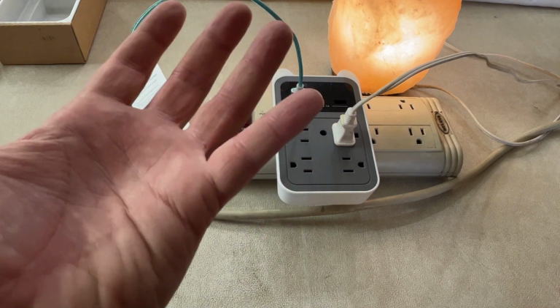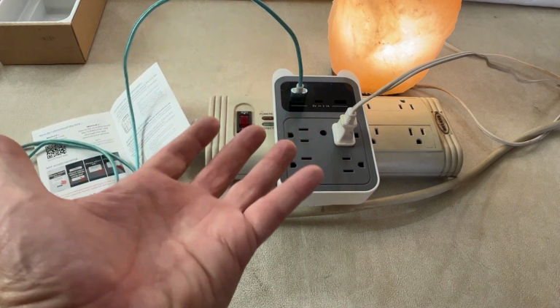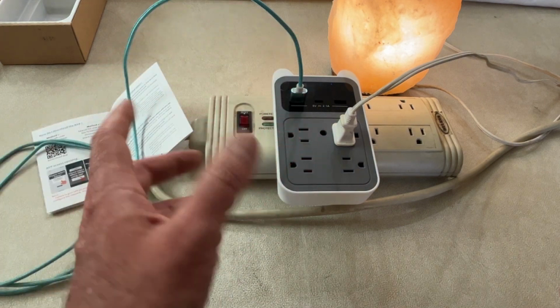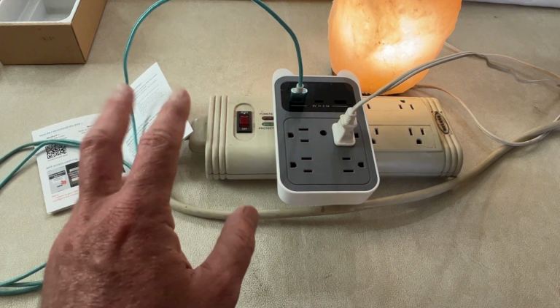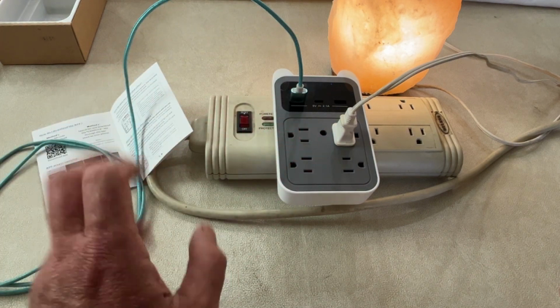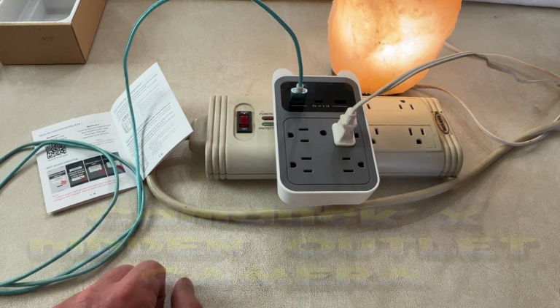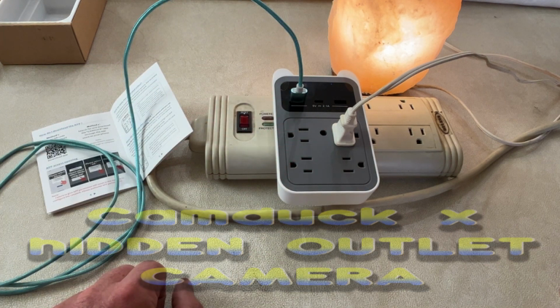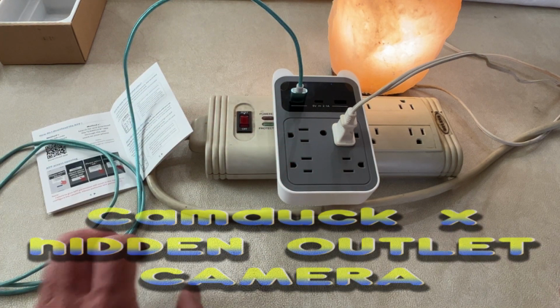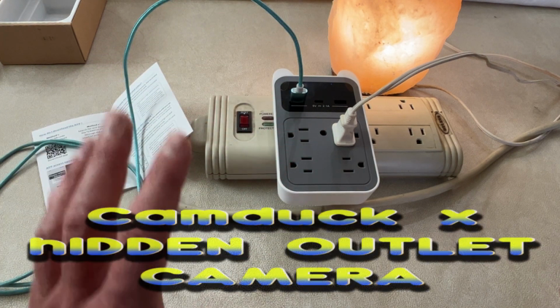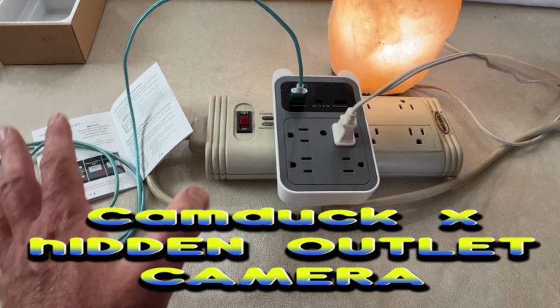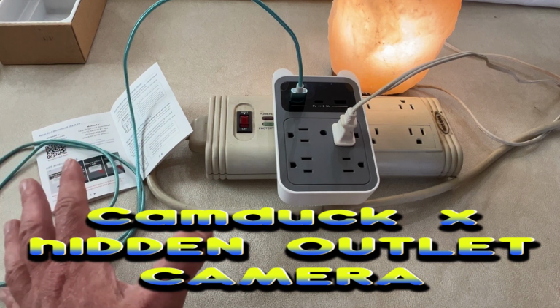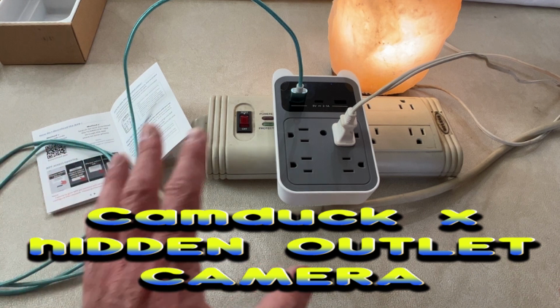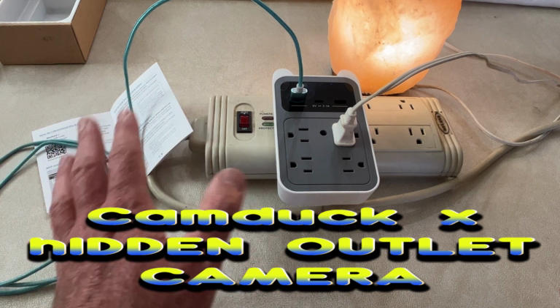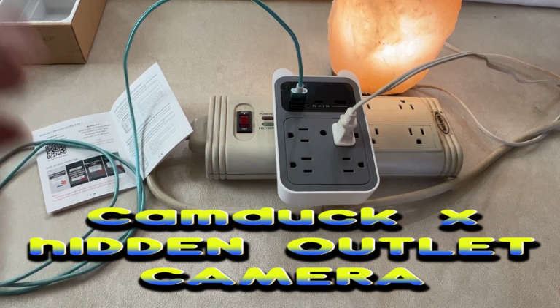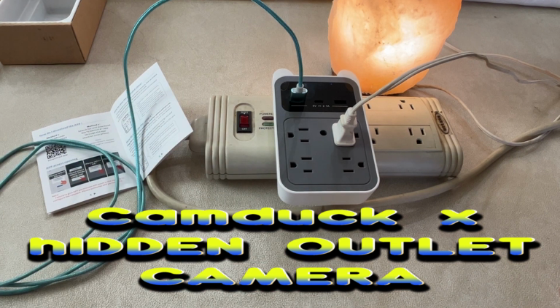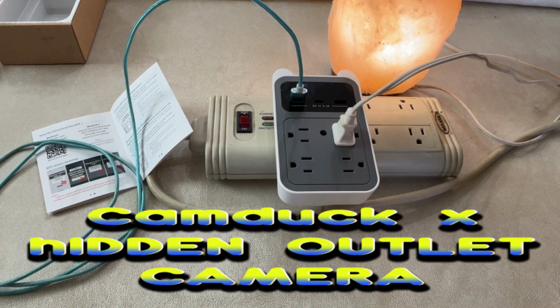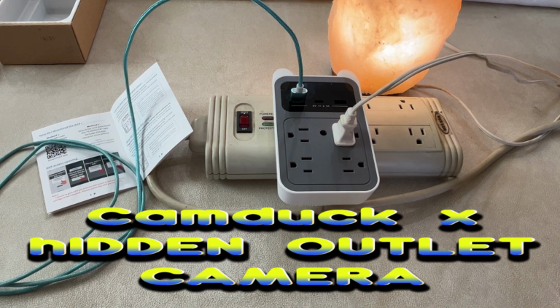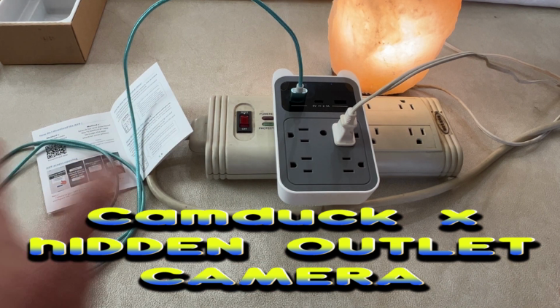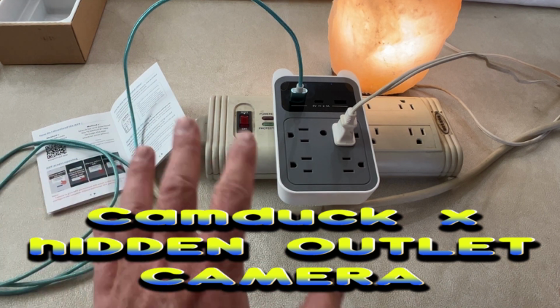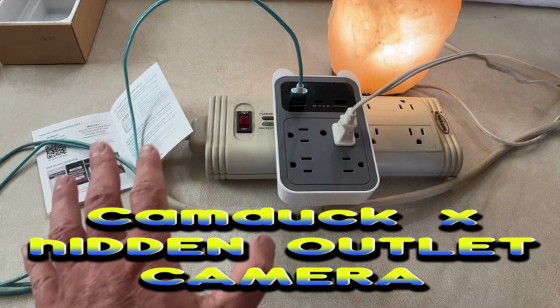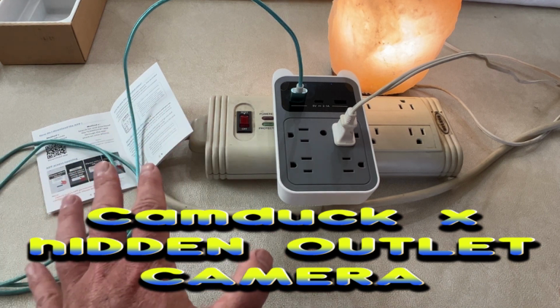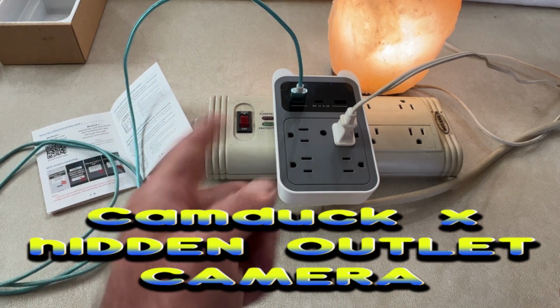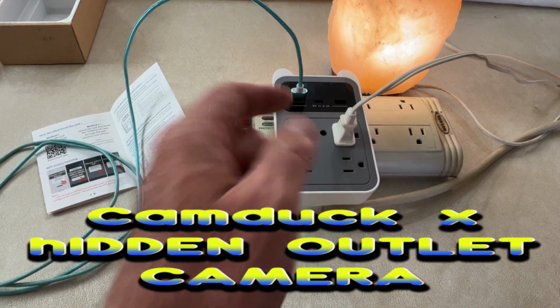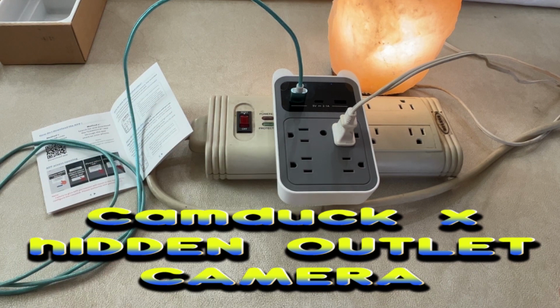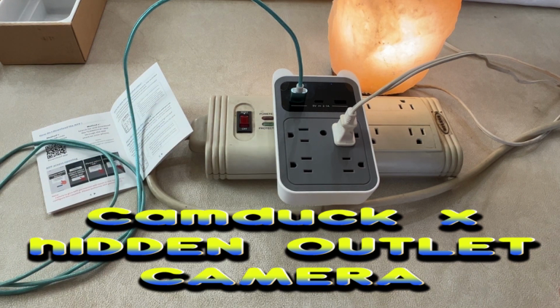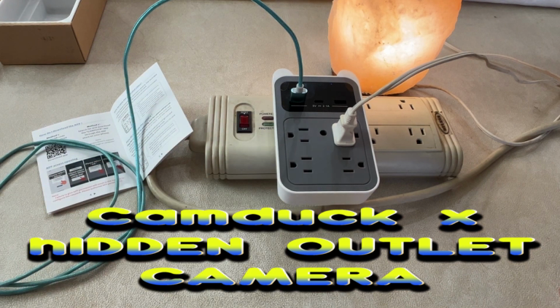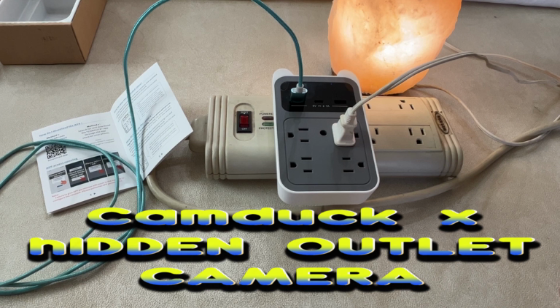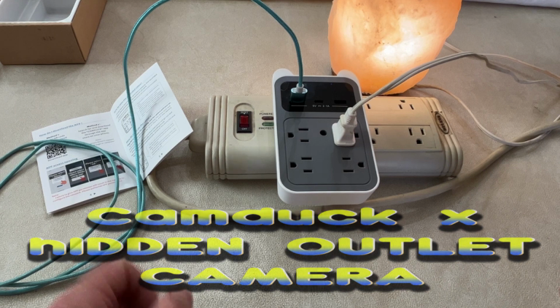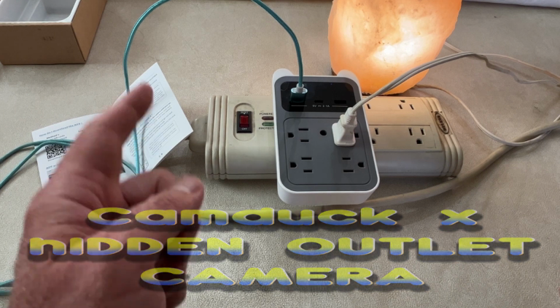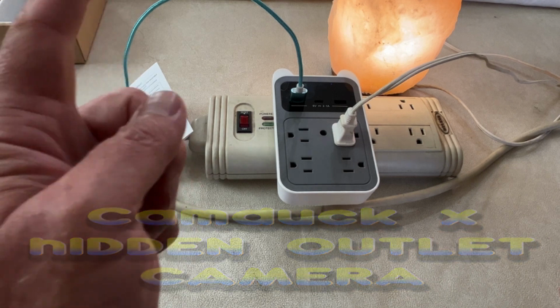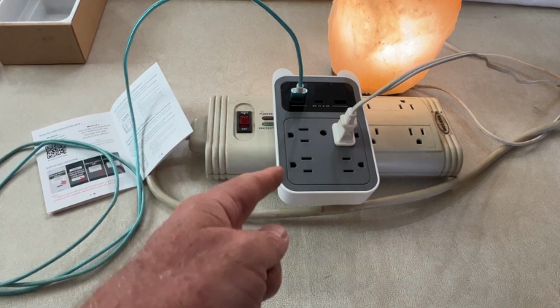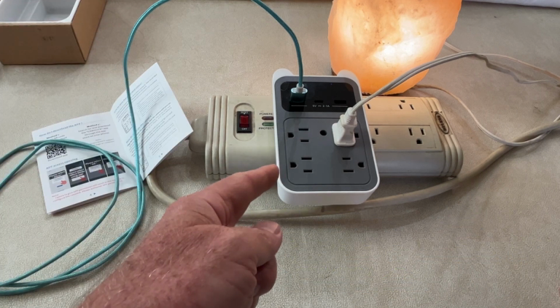All in all, you really can't go wrong with this thing. If you want something a little covert, just to watch maybe the nanny, the kids, or see what's going on in your house without people knowing there's a camera on them, this might be something you're looking for. So just check out CamDuck.